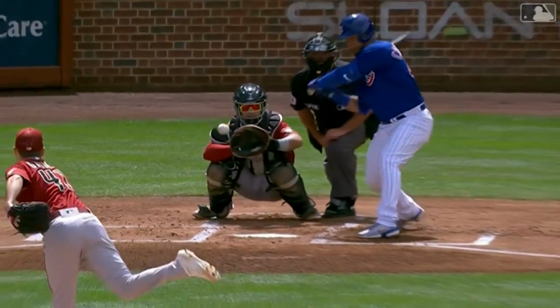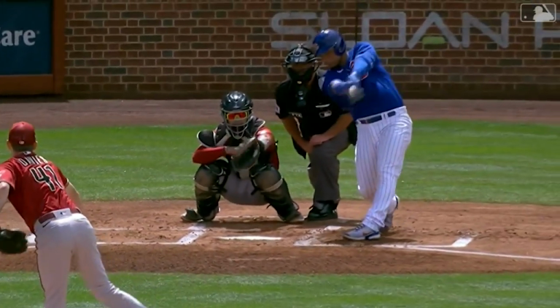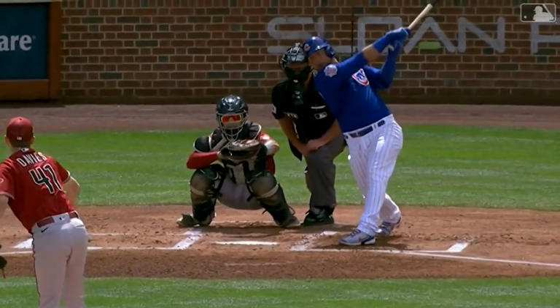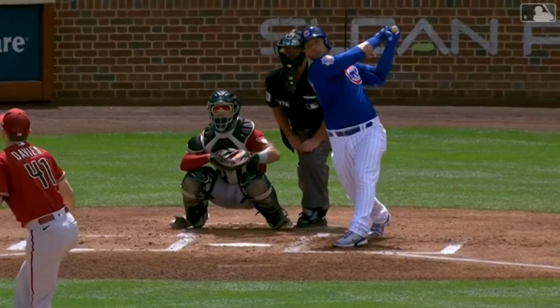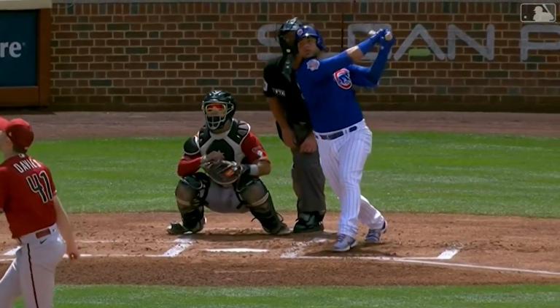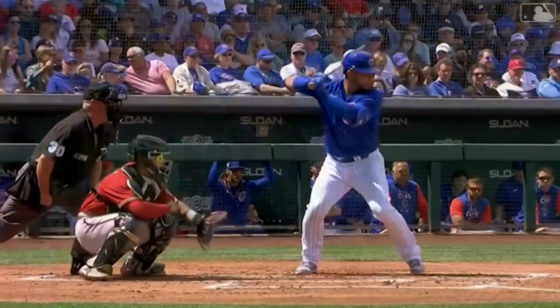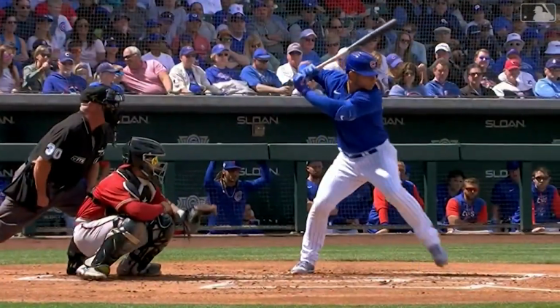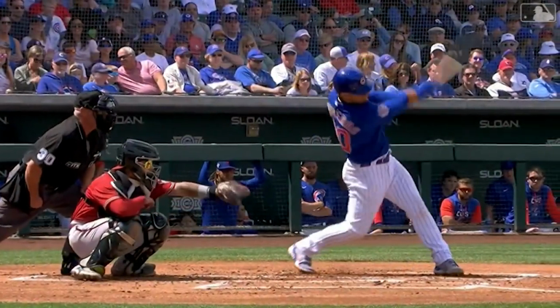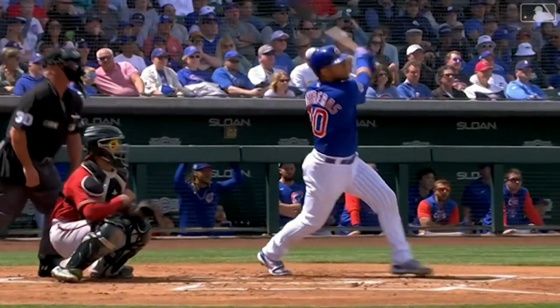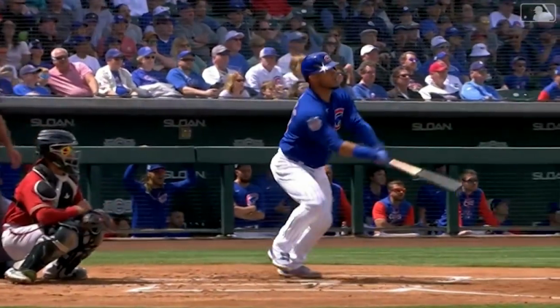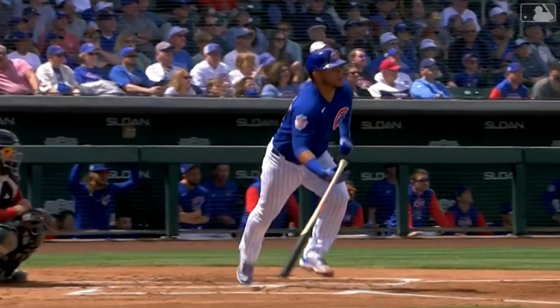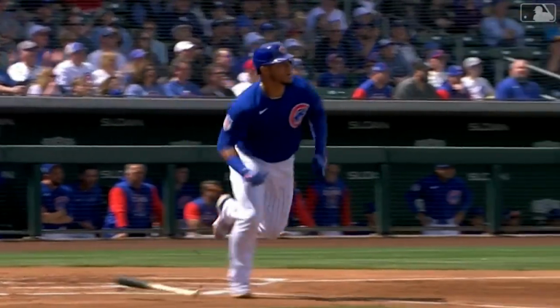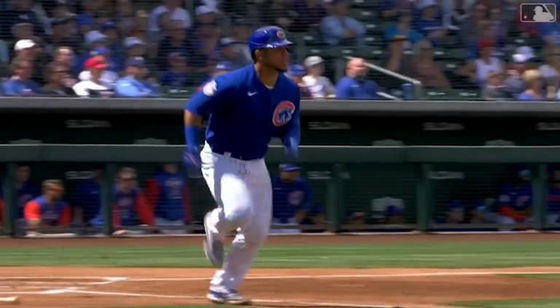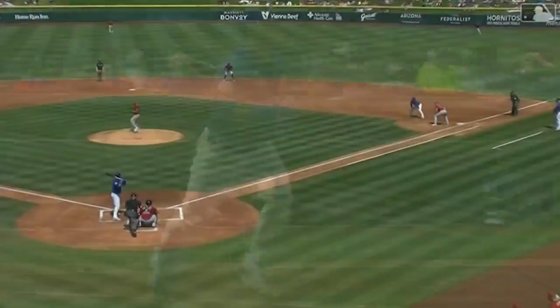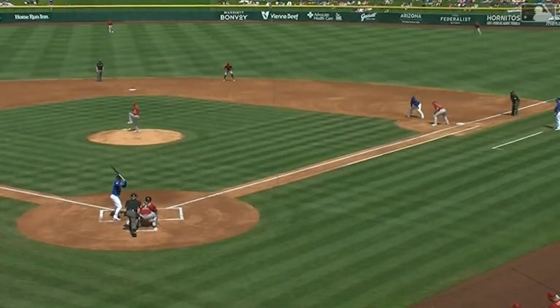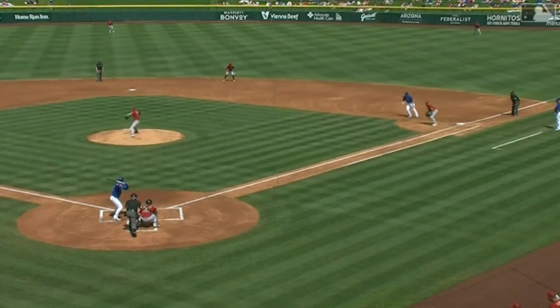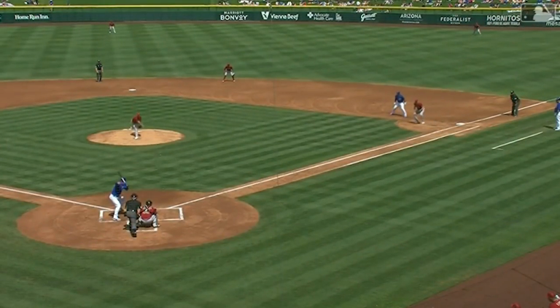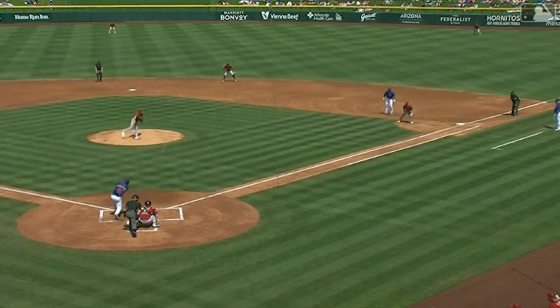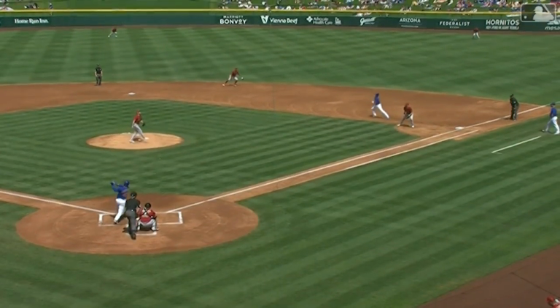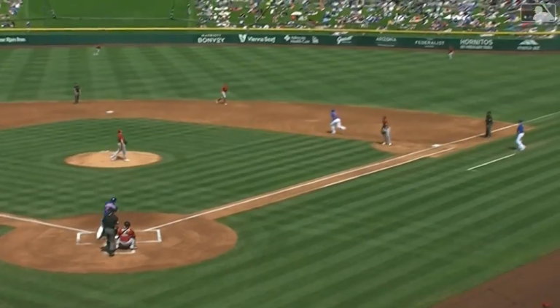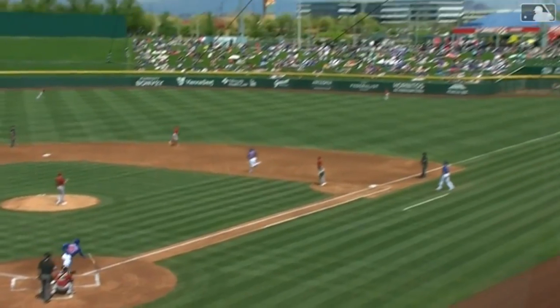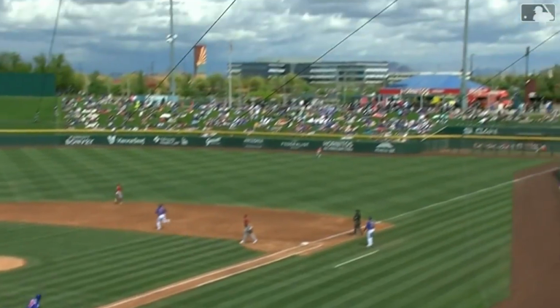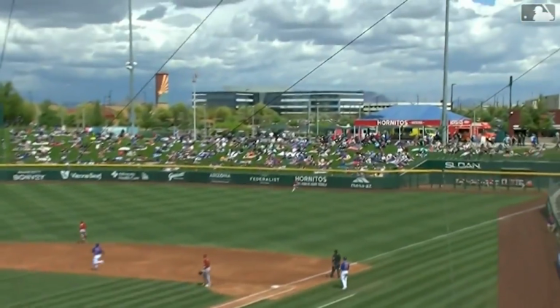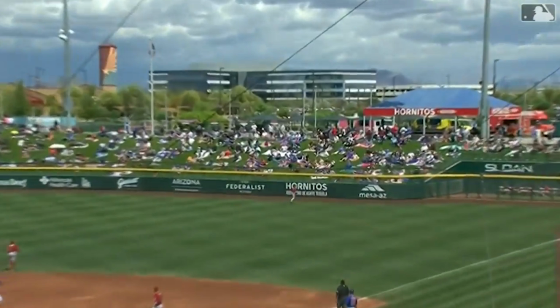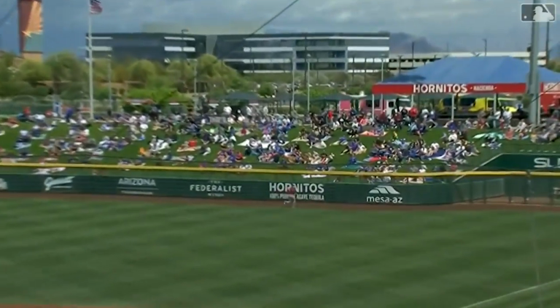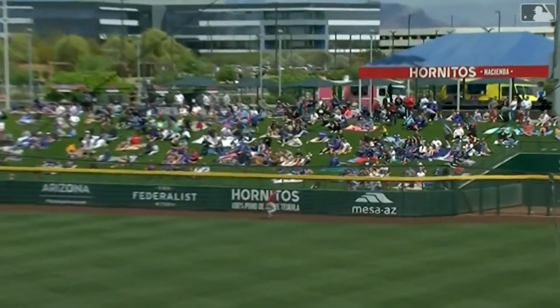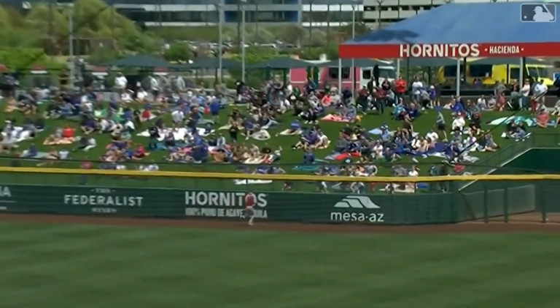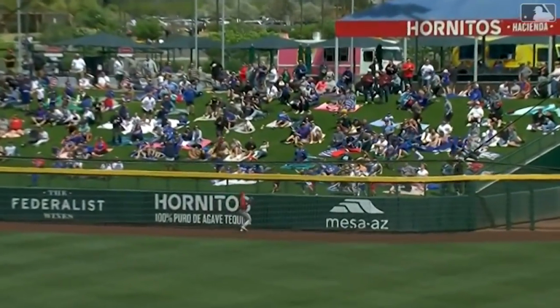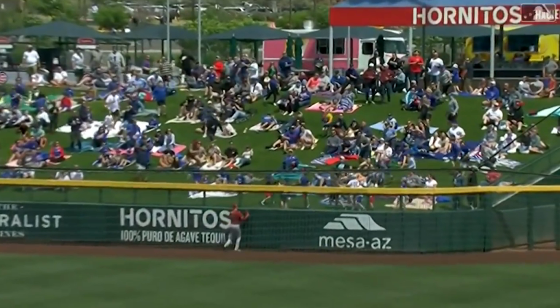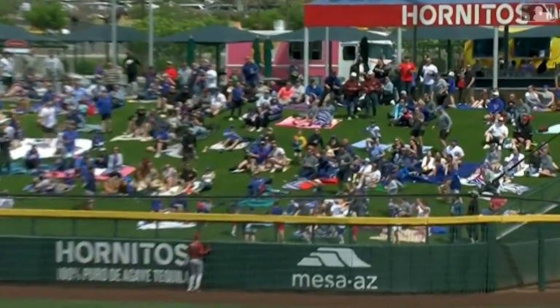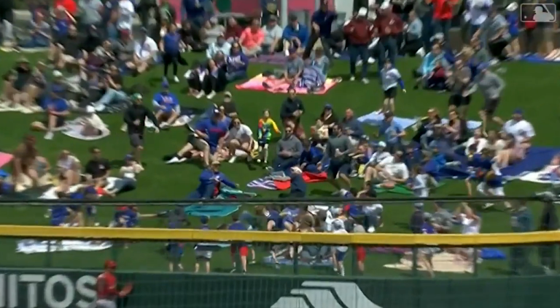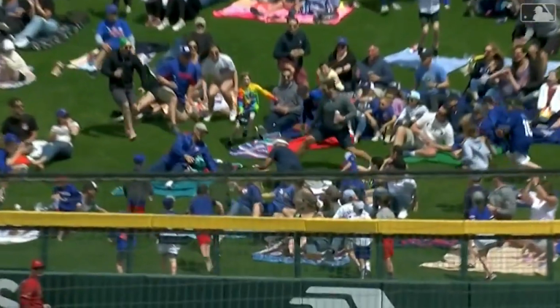The home run replay is brought to you by Toyota, official vehicle of the Chicago Cubs.